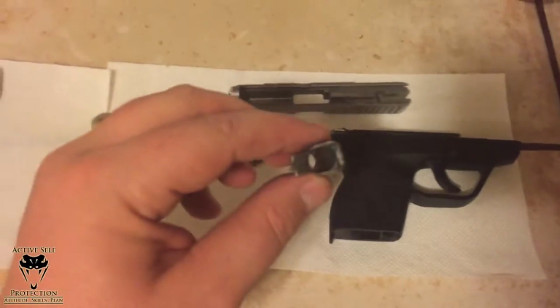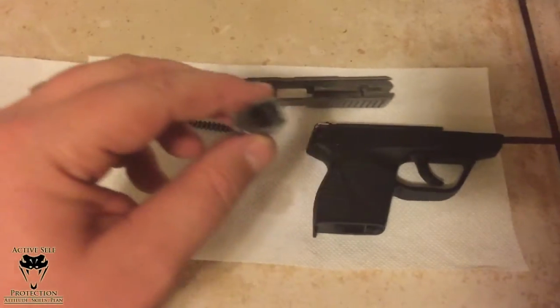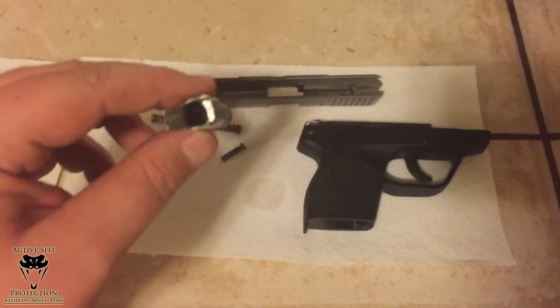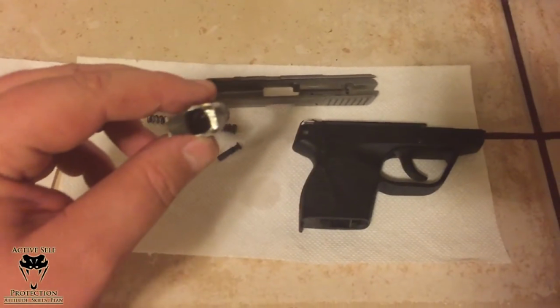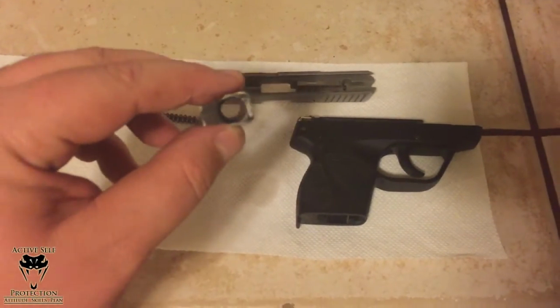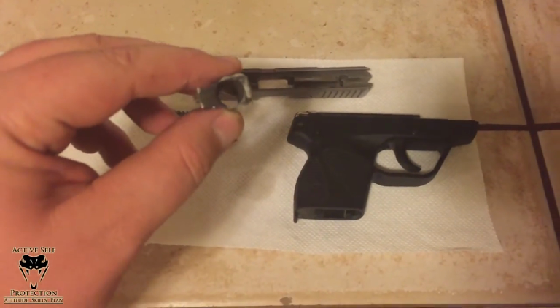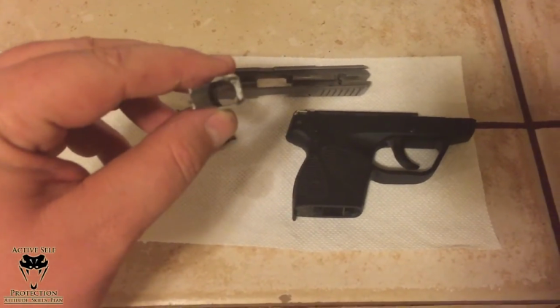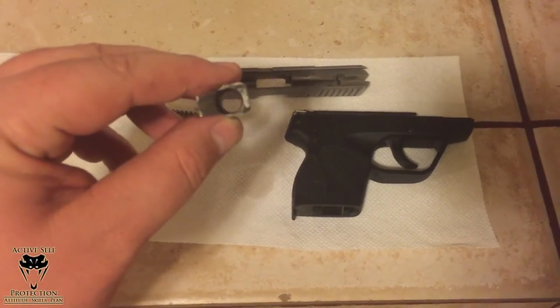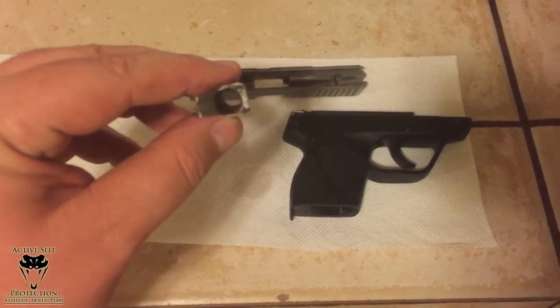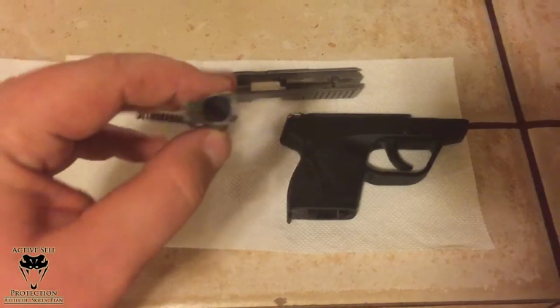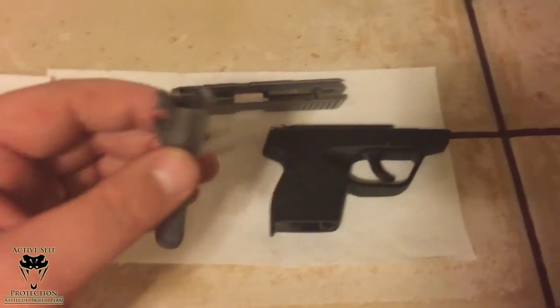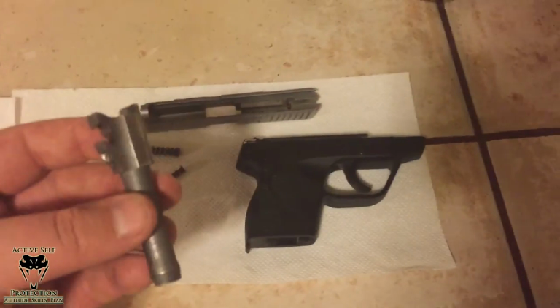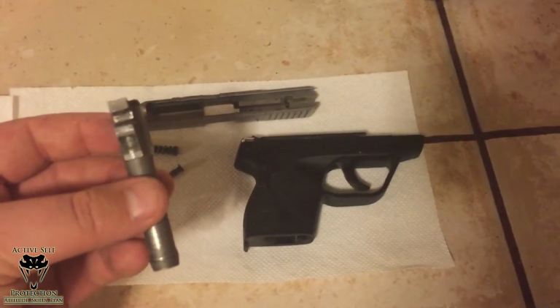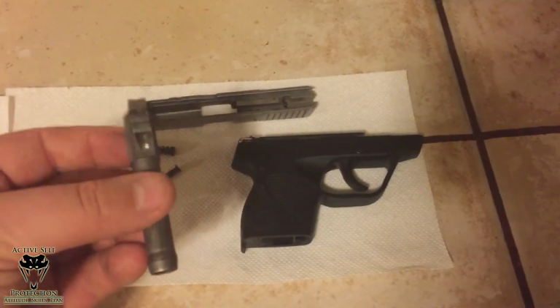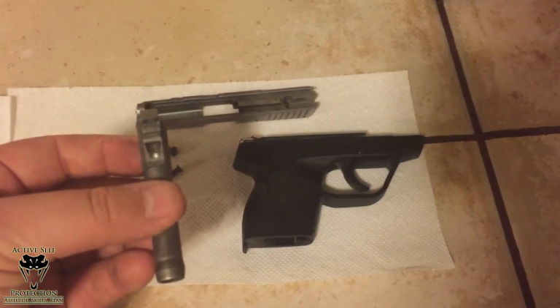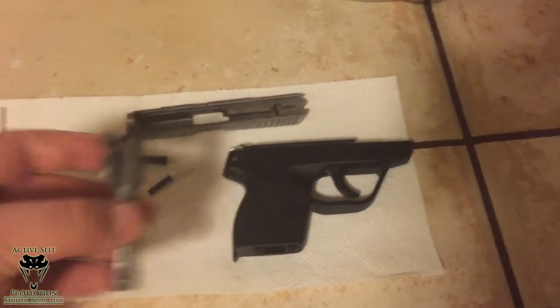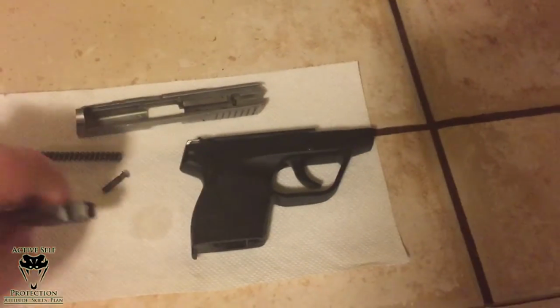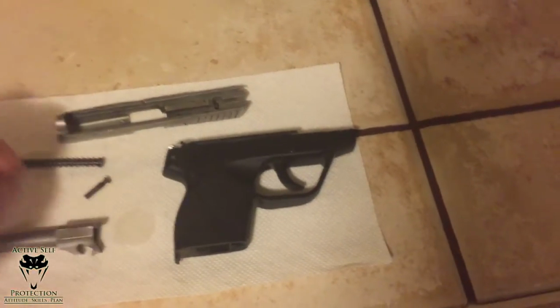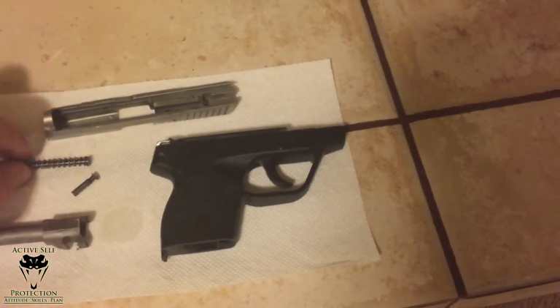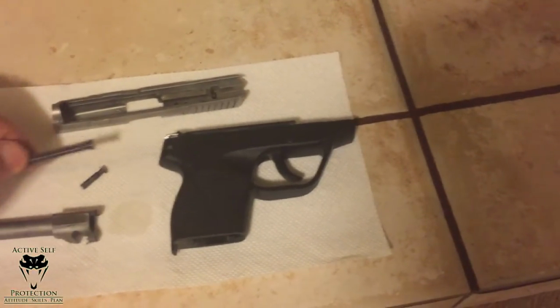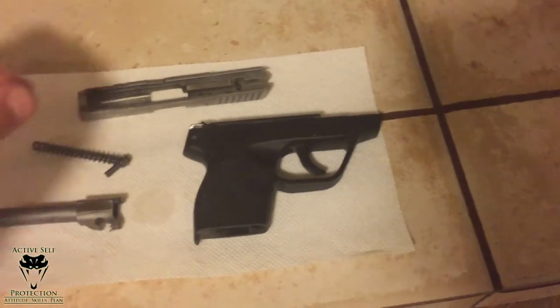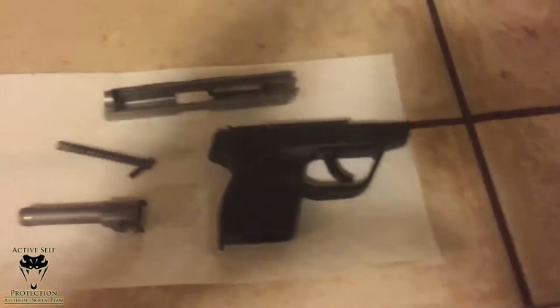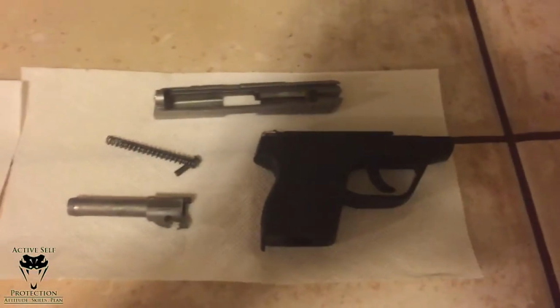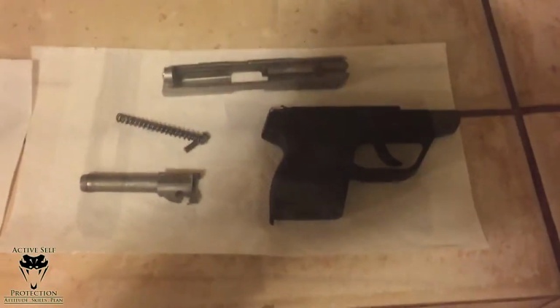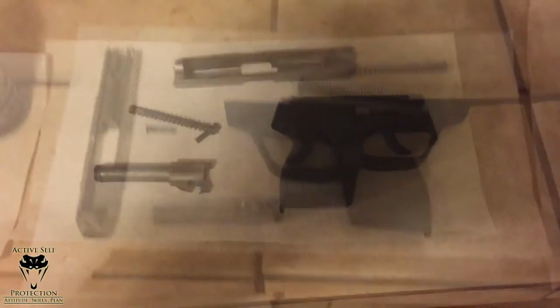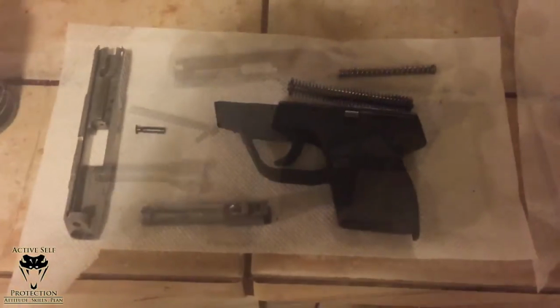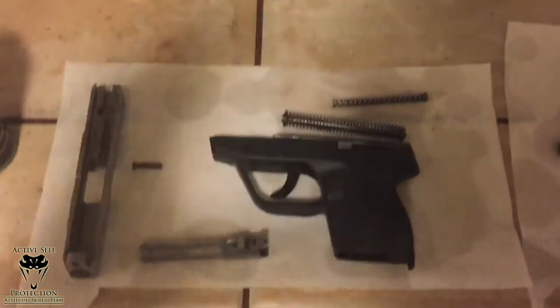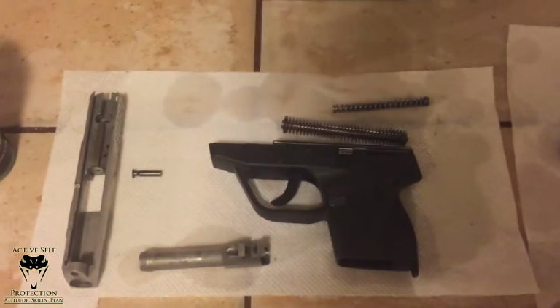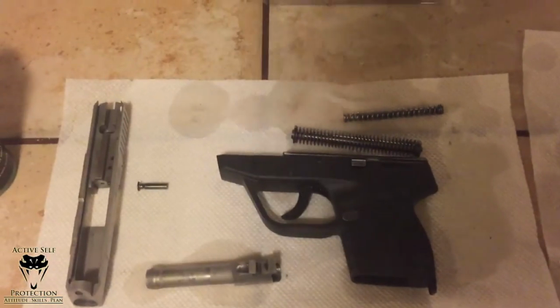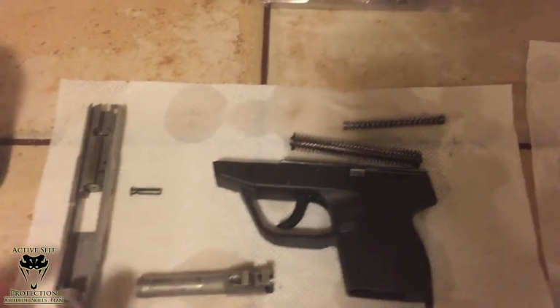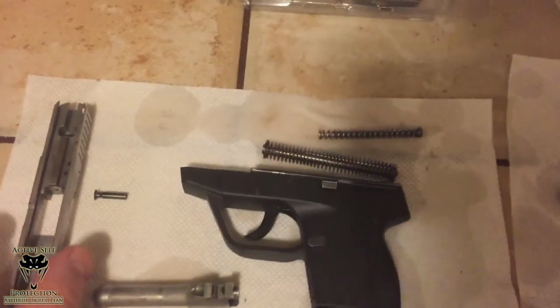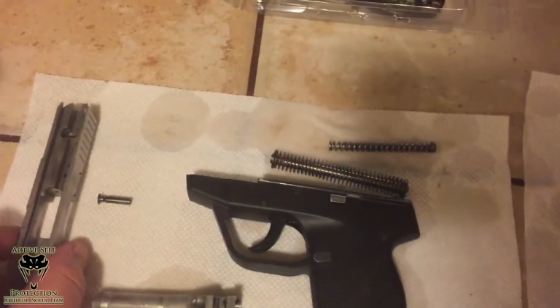But that's what this gun looks like right now, that's what the inside looks like. Here's the barrel — let me see if I can get you a pic of that. That's what that bad boy looks like — filthy. So we're going to see how this sonic cleaner works.